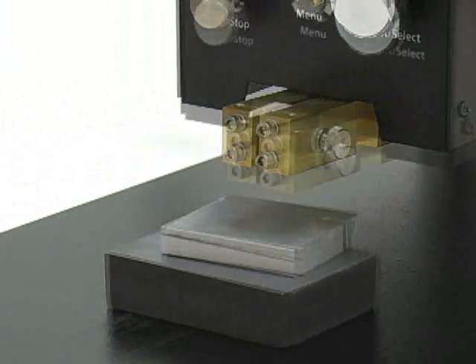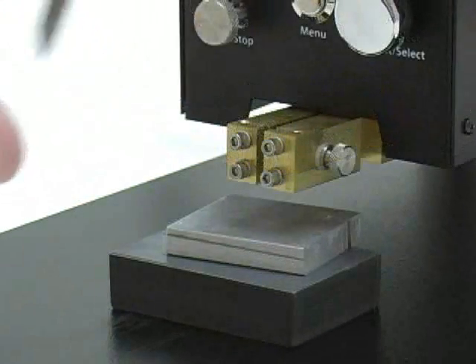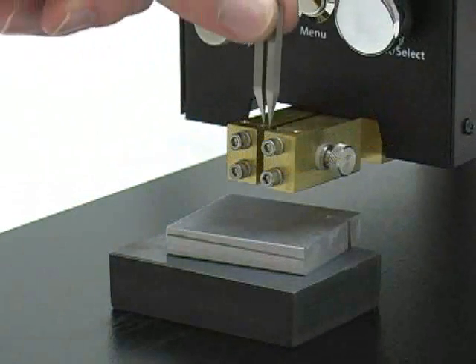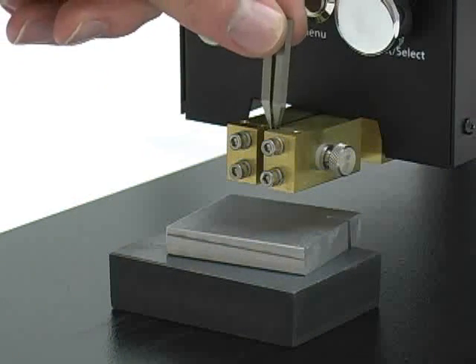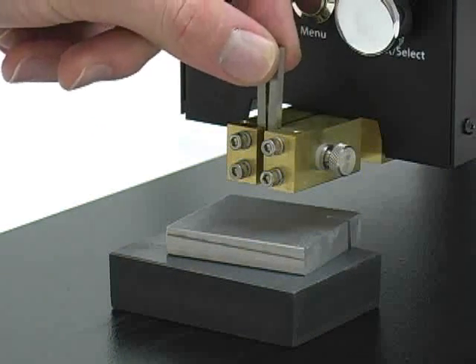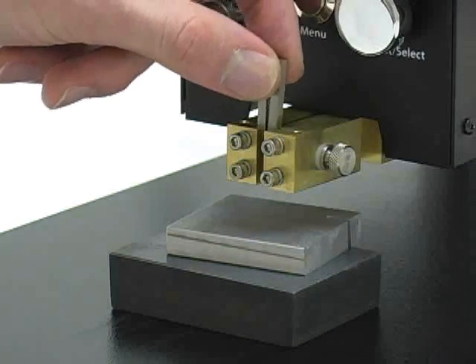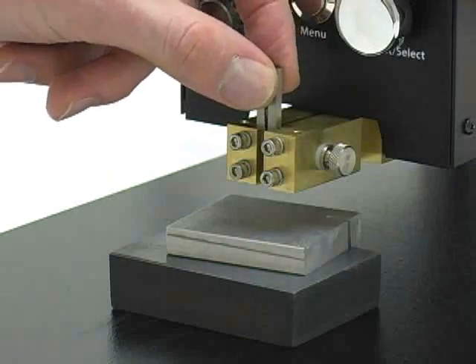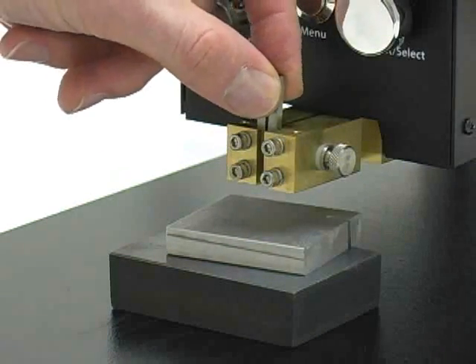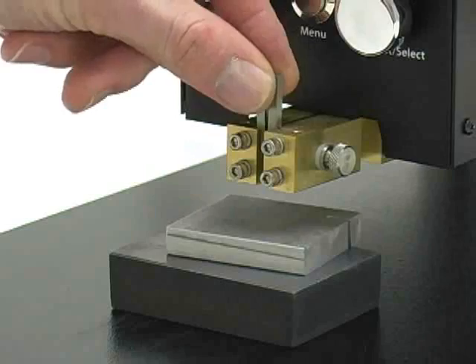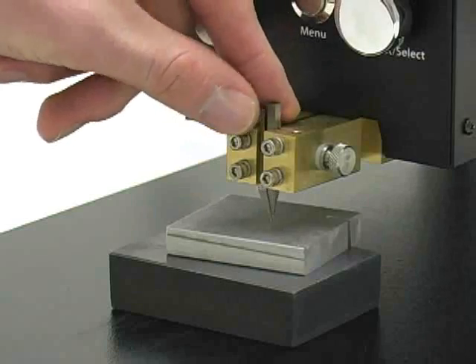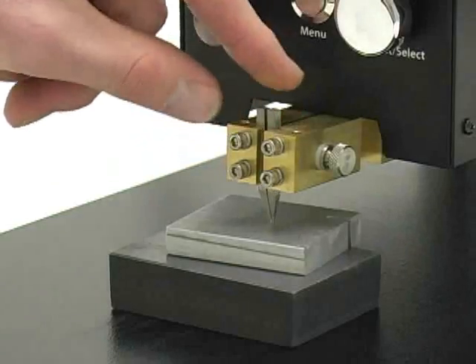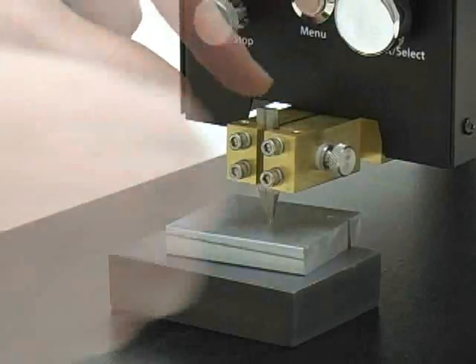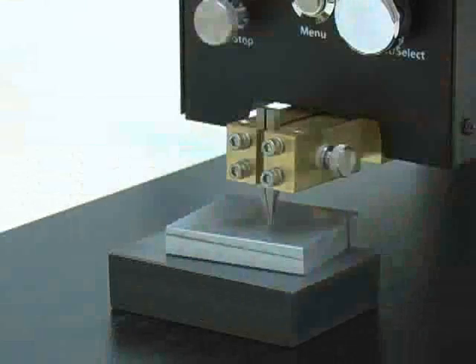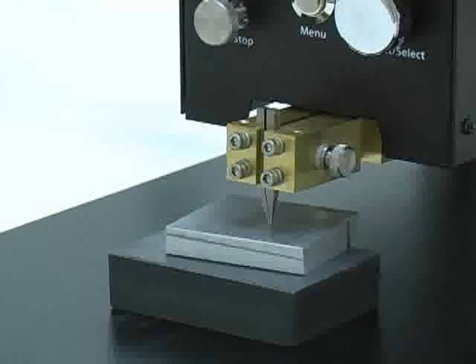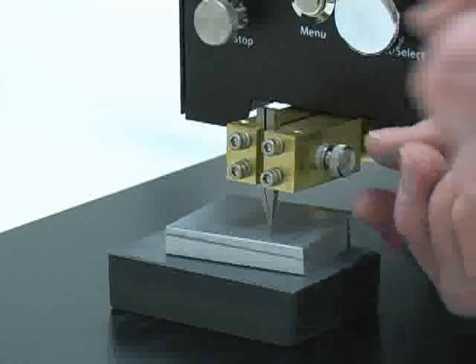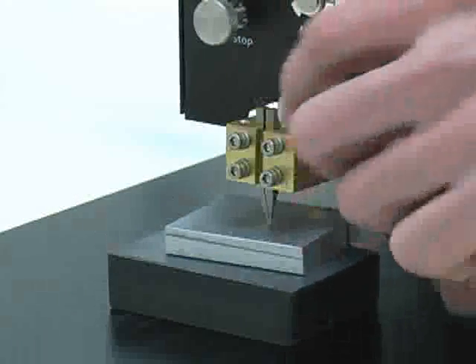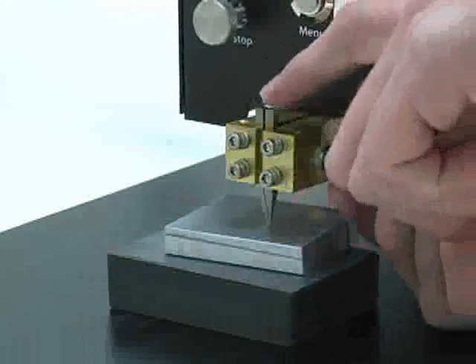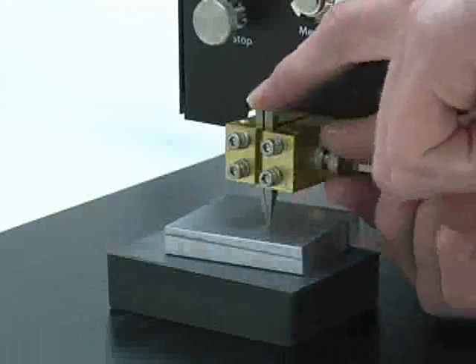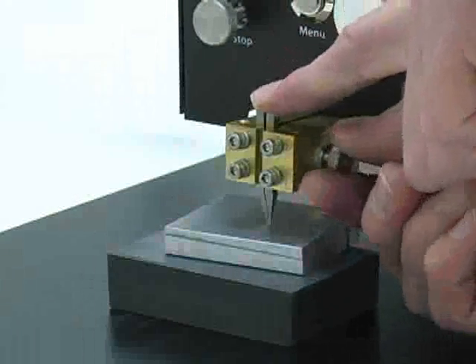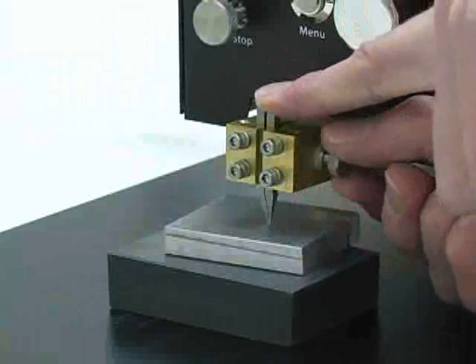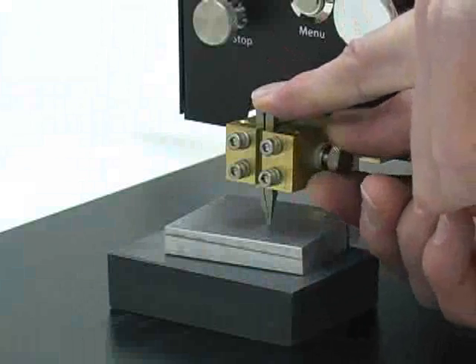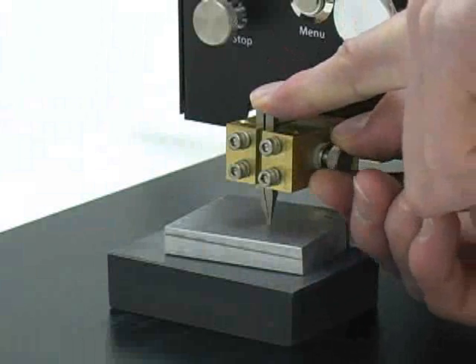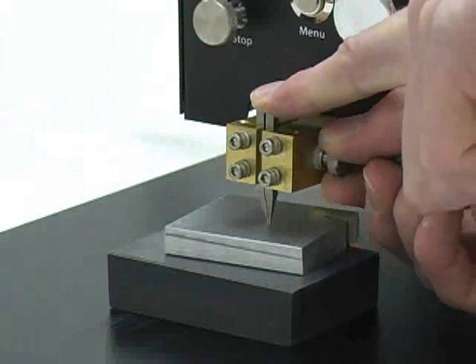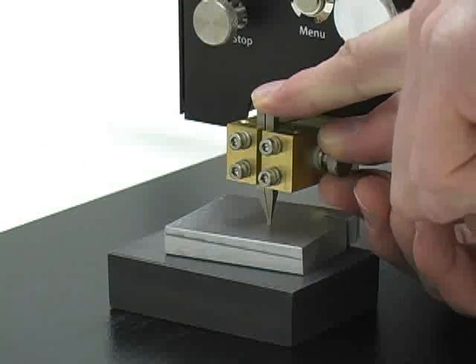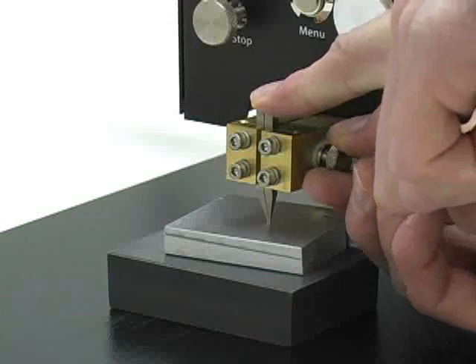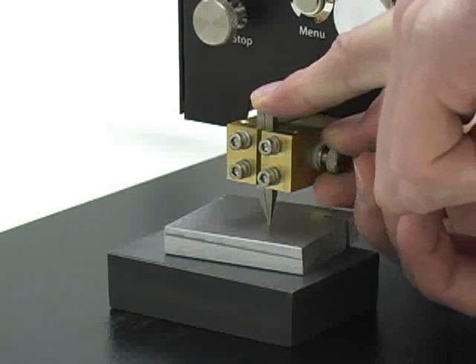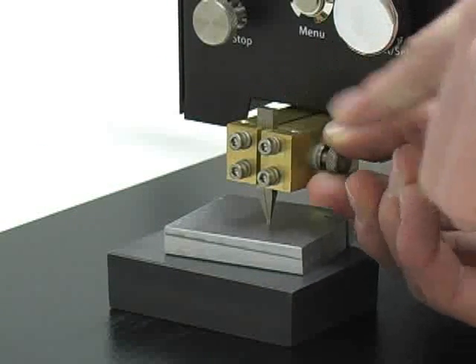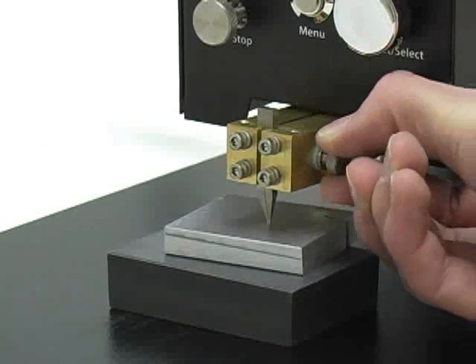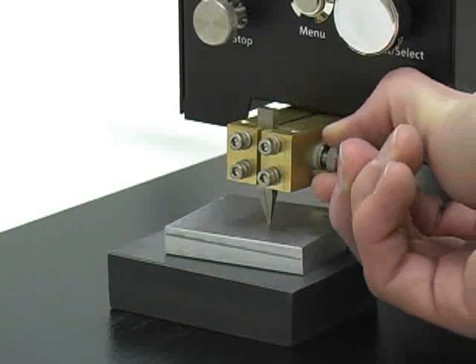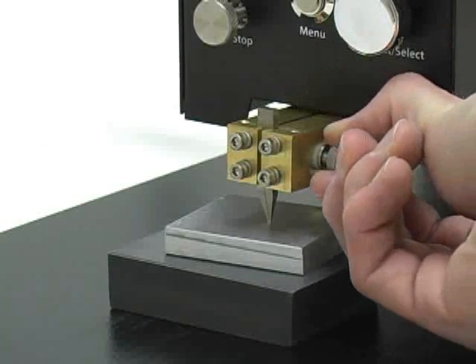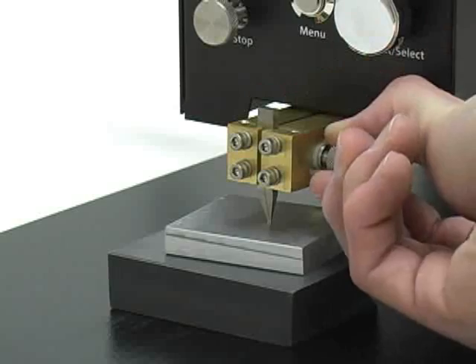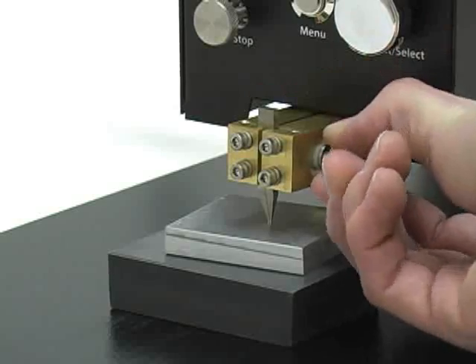Place the electrodes in the electrode holder, allowing the tips to rest on the setup spacer. Tighten the gap adjust knob while keeping the electrode tips in contact with the setup spacers. This will ensure that the electrode tips are at the same height, lined up straight and parallel.